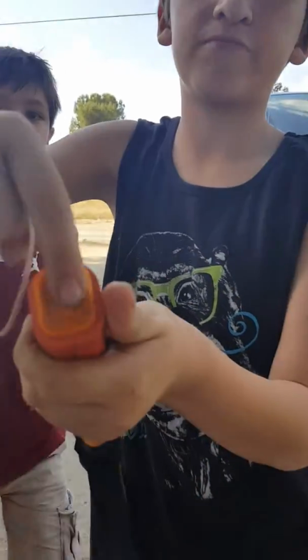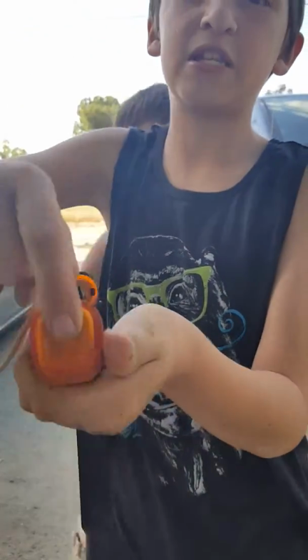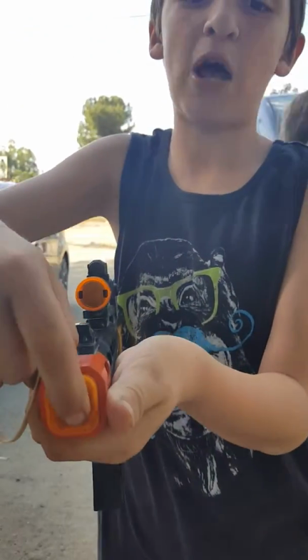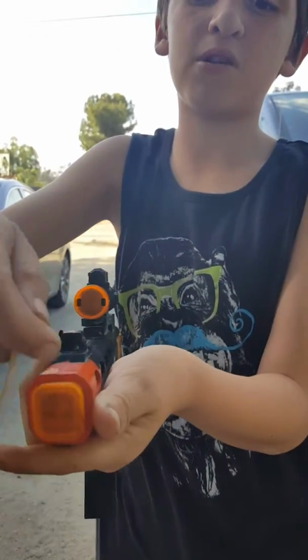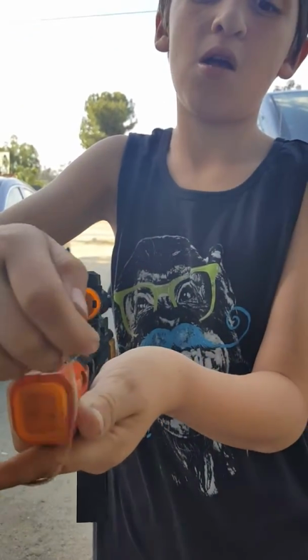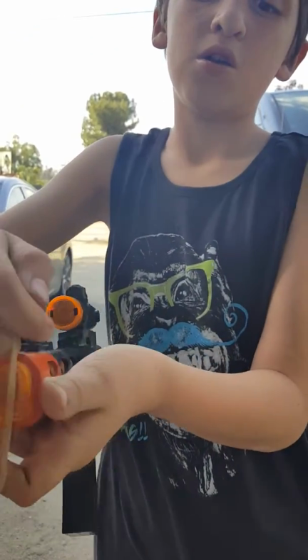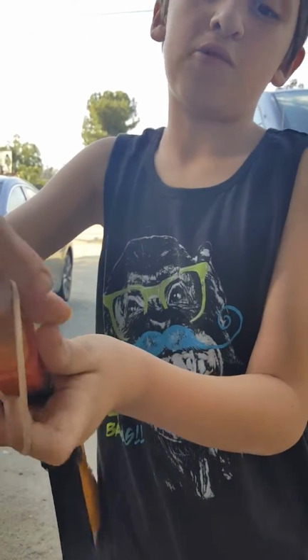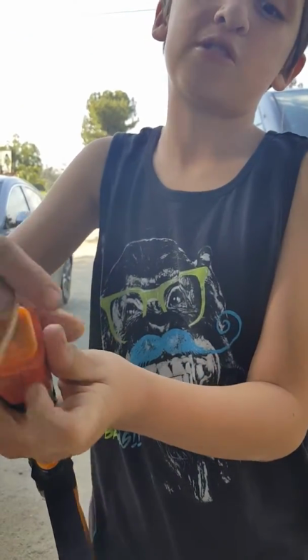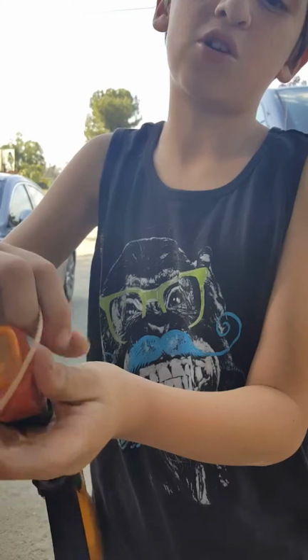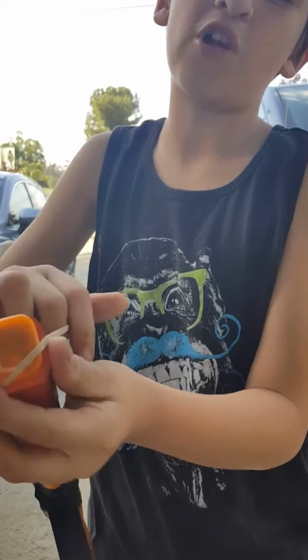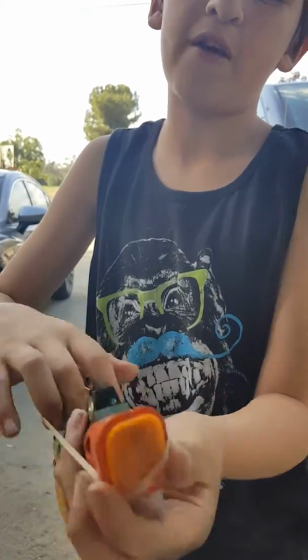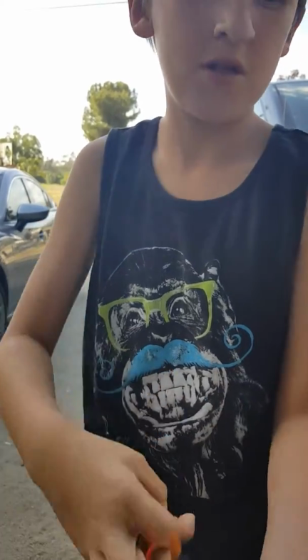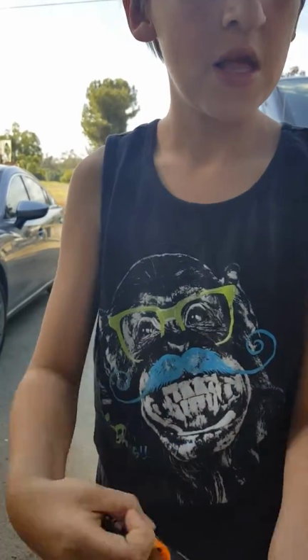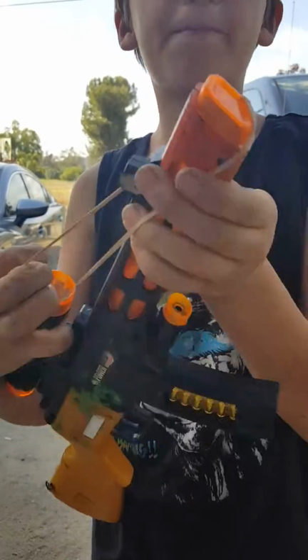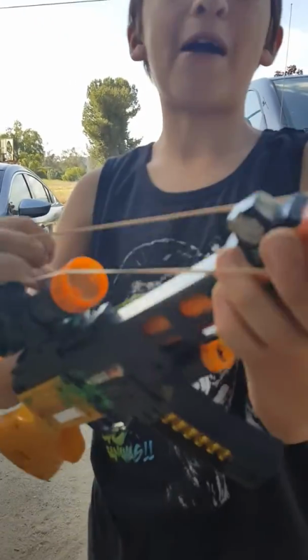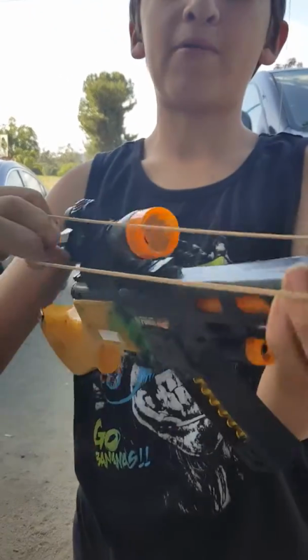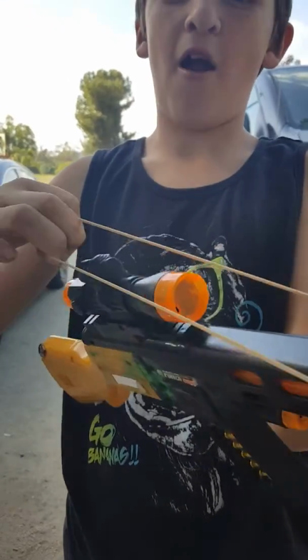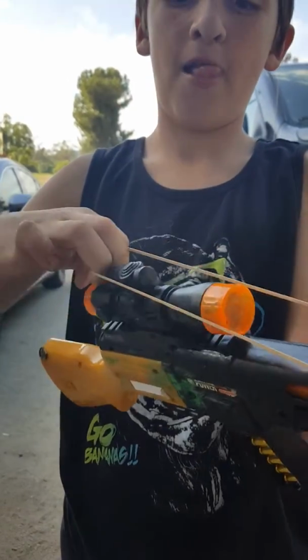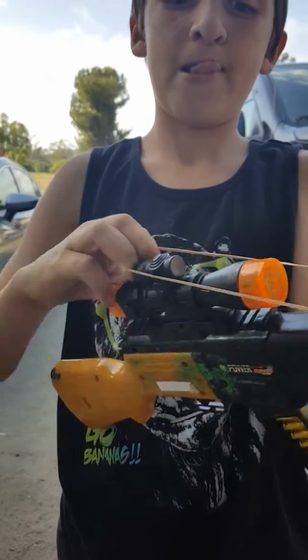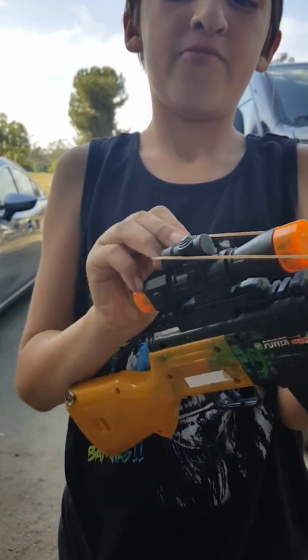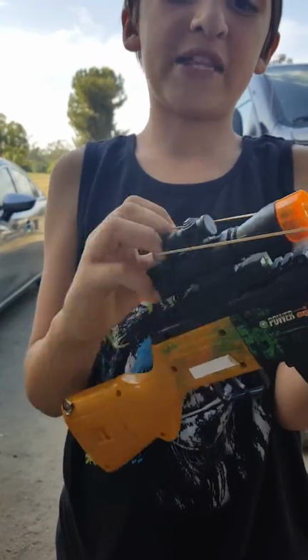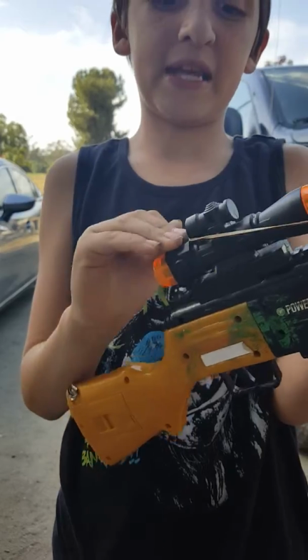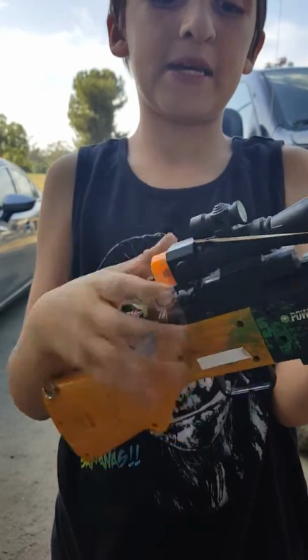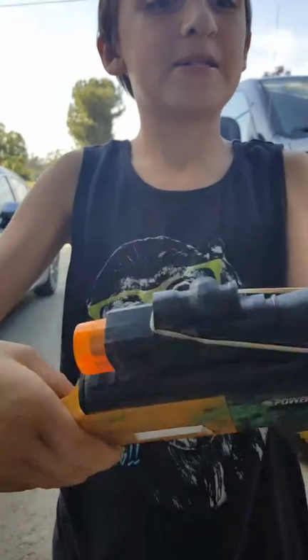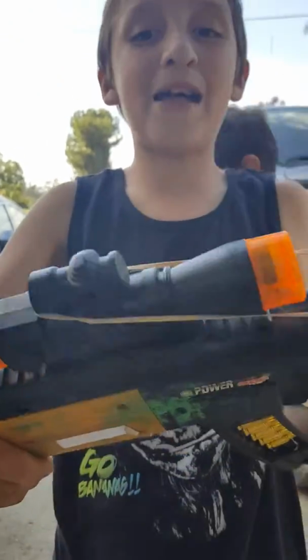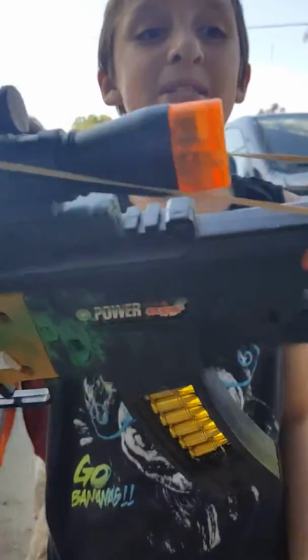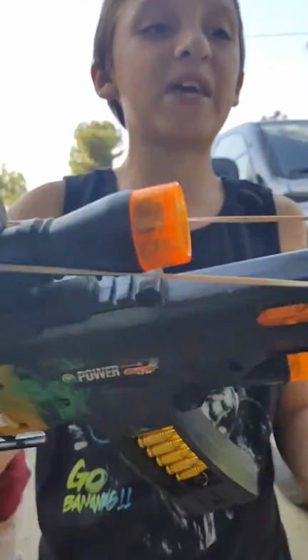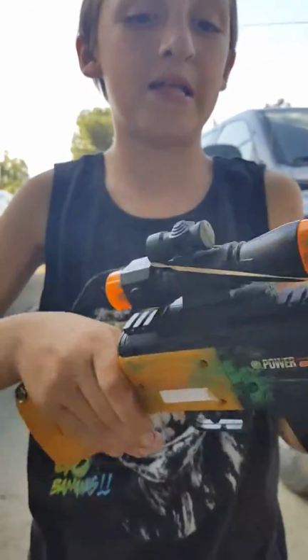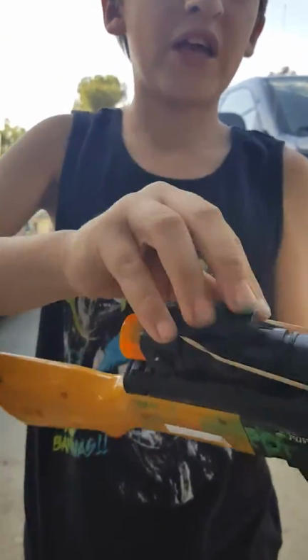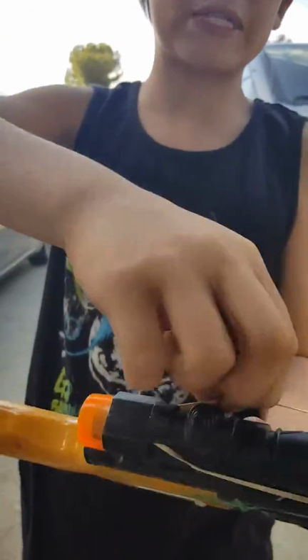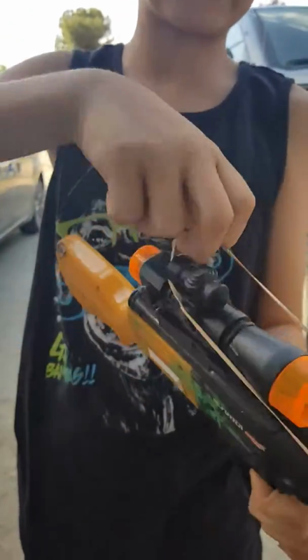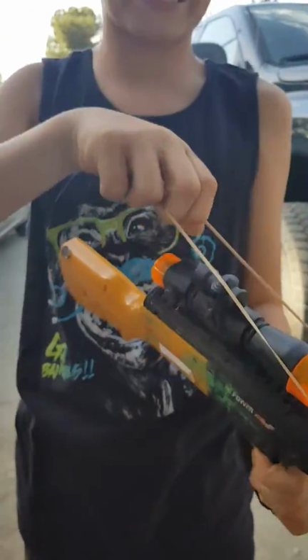You see this part here — the front, or whatever you want to call it. You put the rubber band right there and then connect it to that. It's basically the same thing as before.